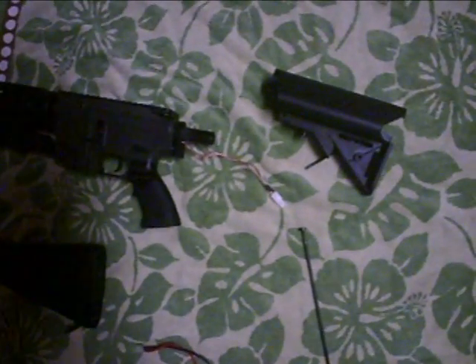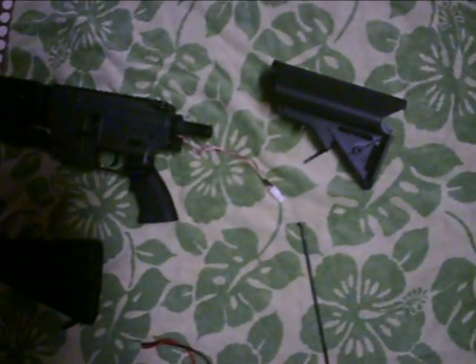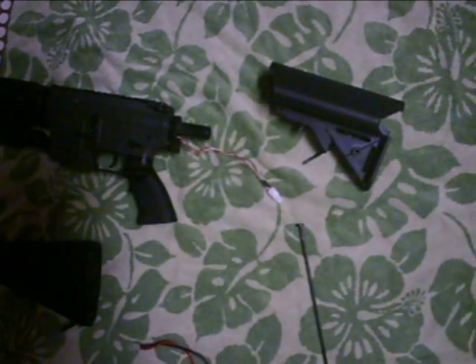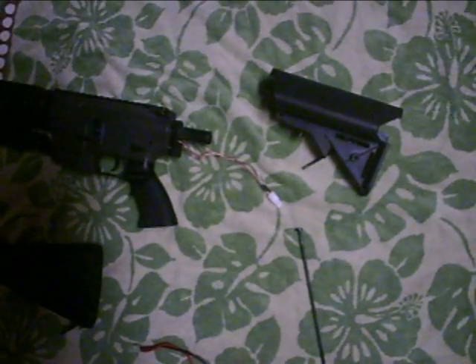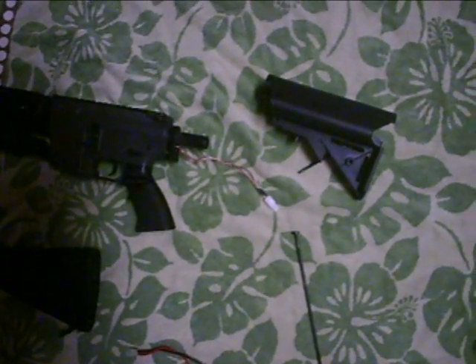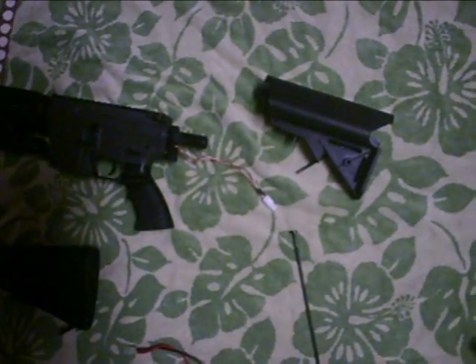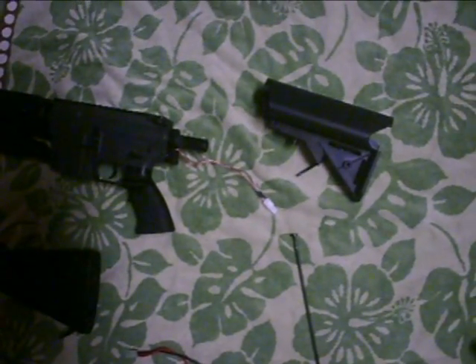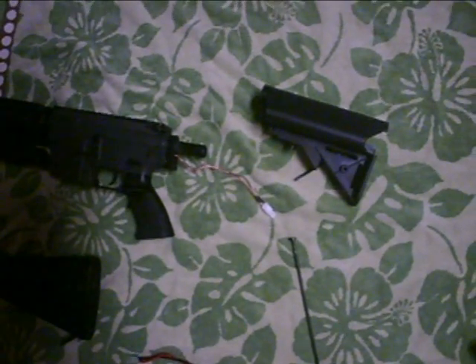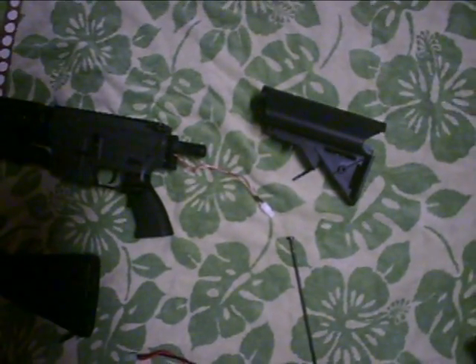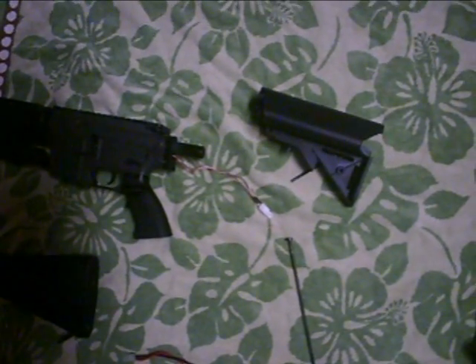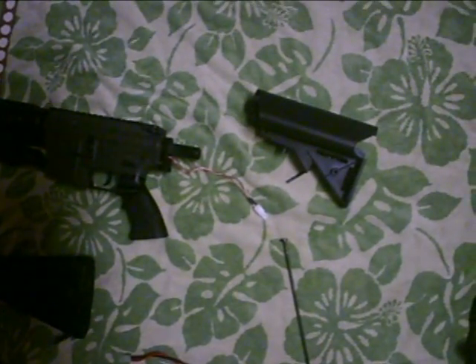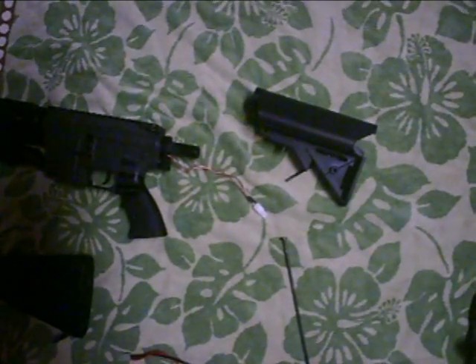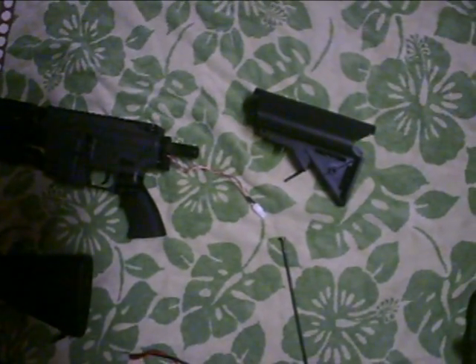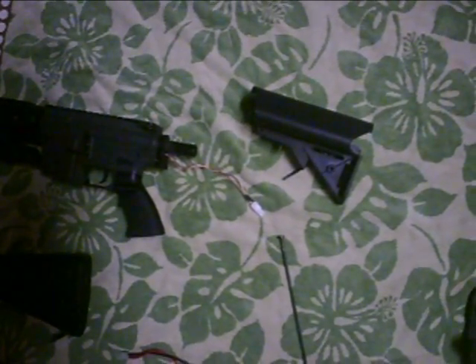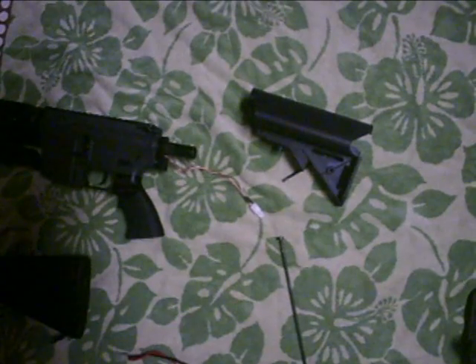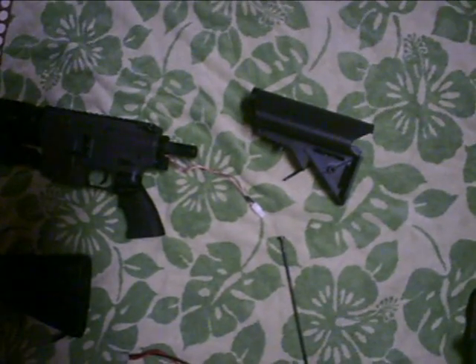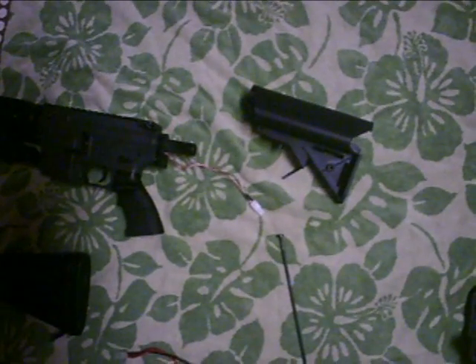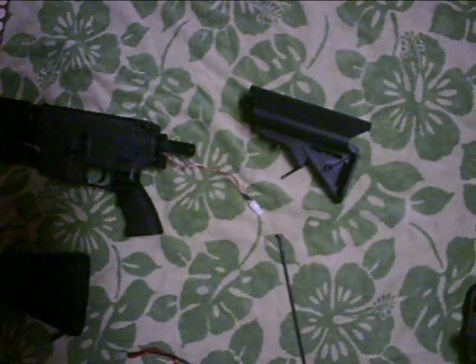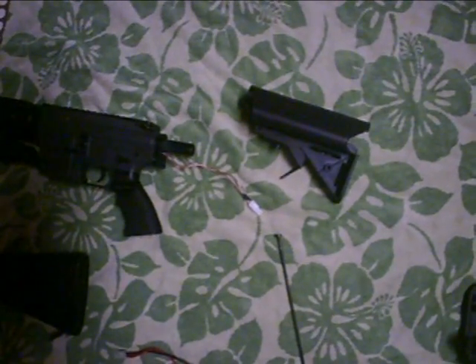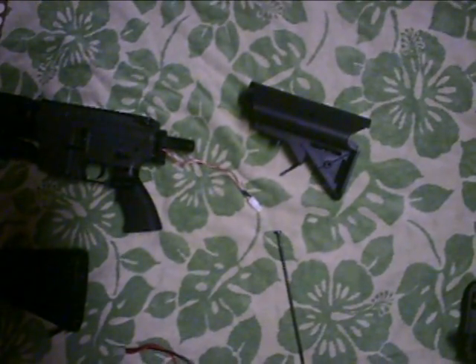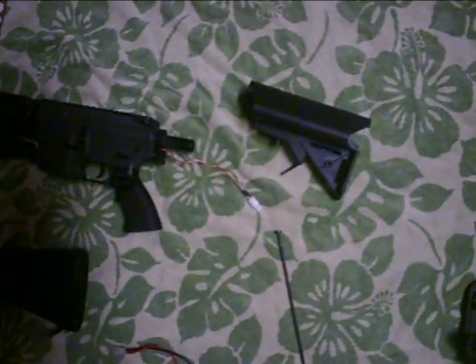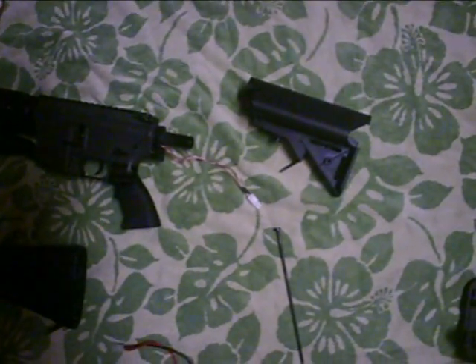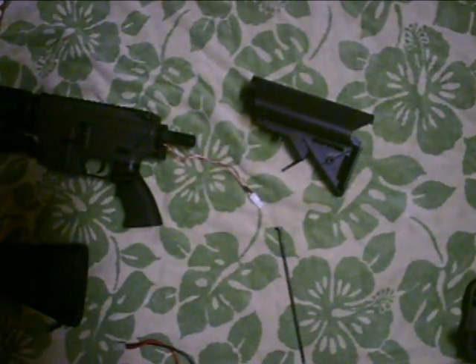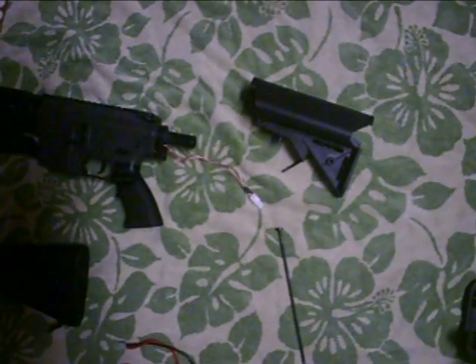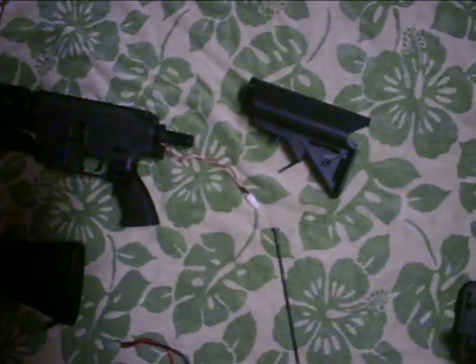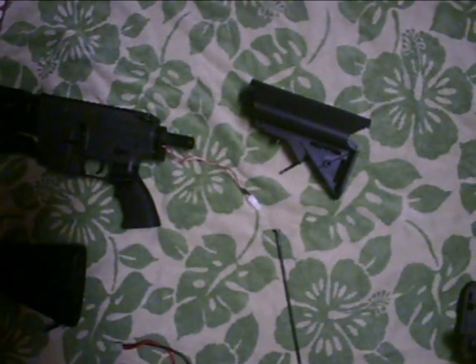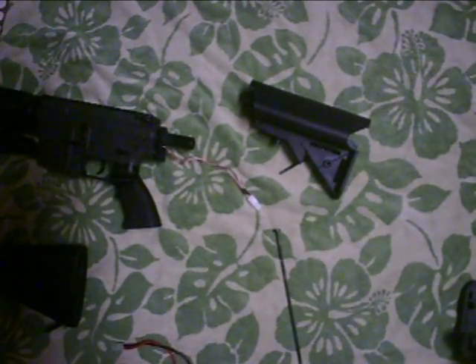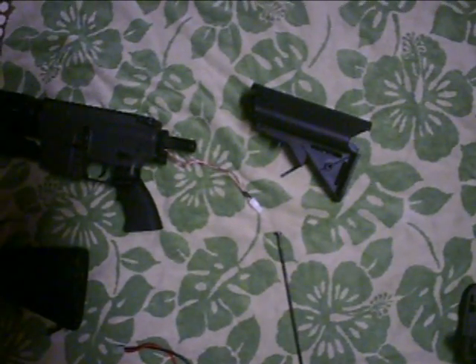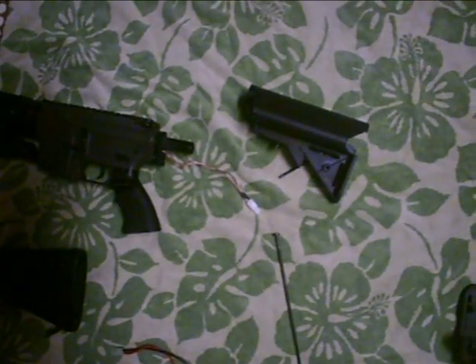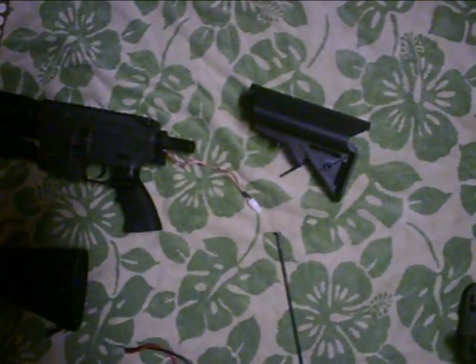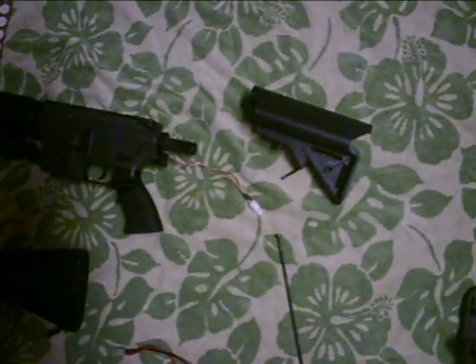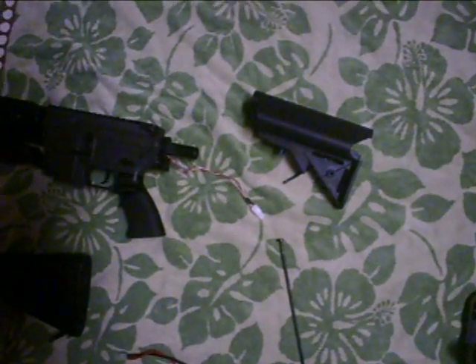That's basically all there is about the crane stock. I hope you guys enjoyed this video and I hope it was very helpful. I'm Airsoft Beach, signing off.